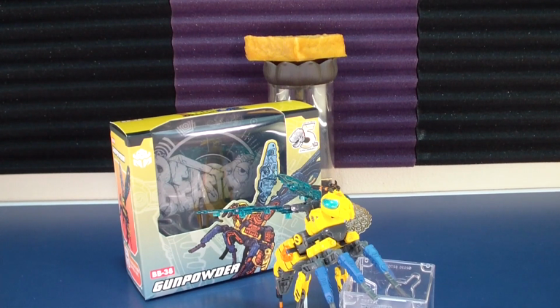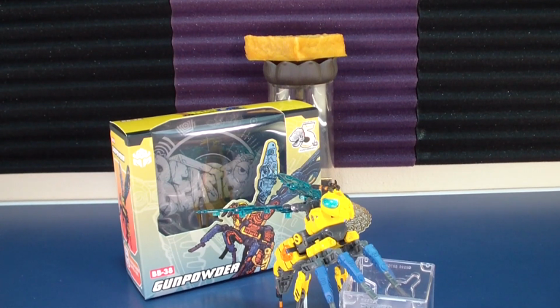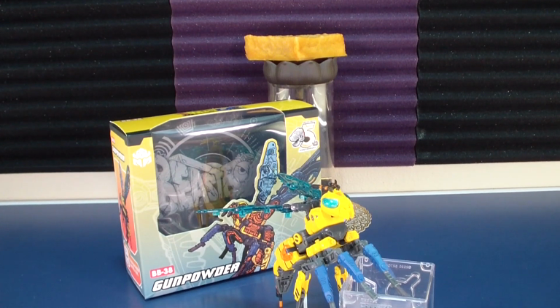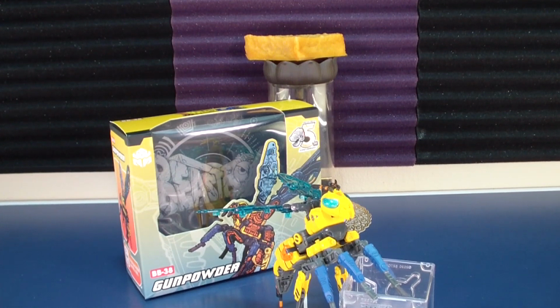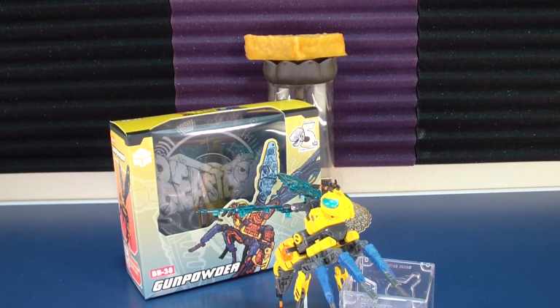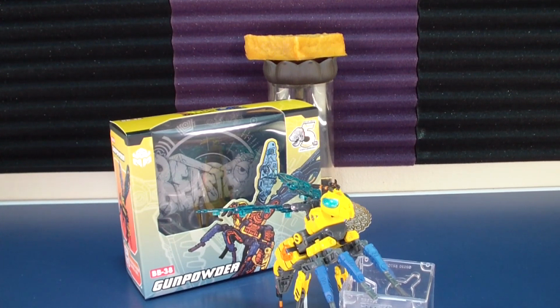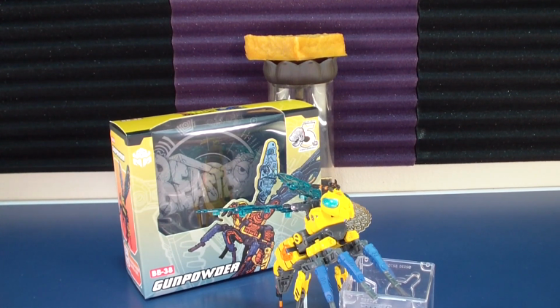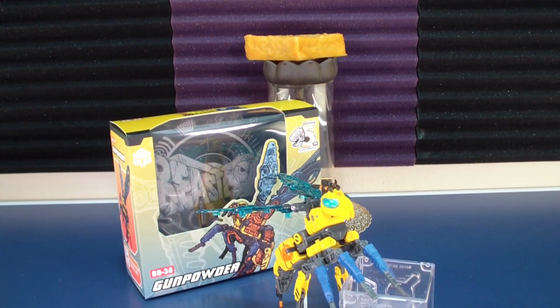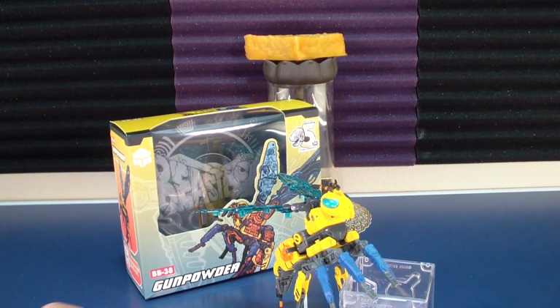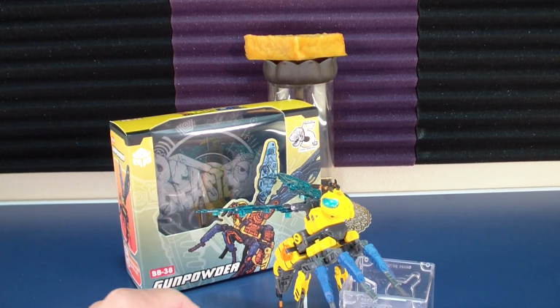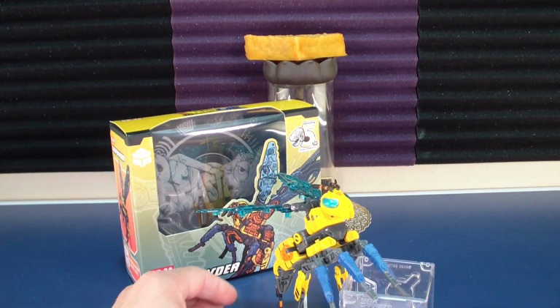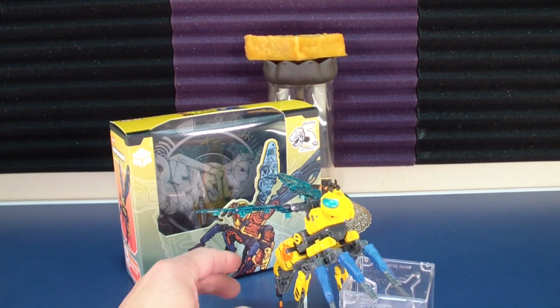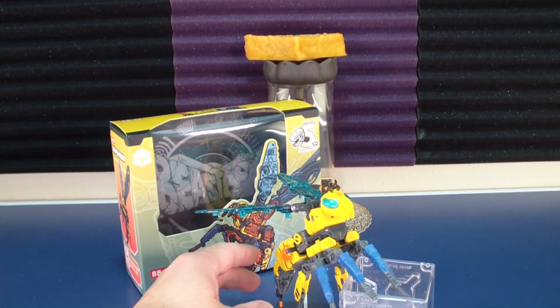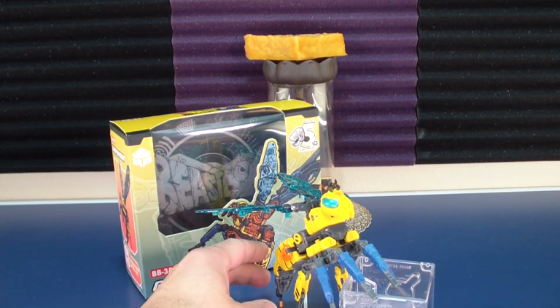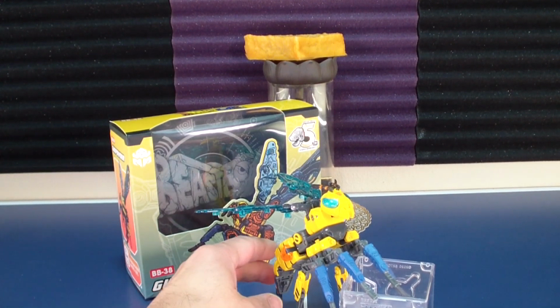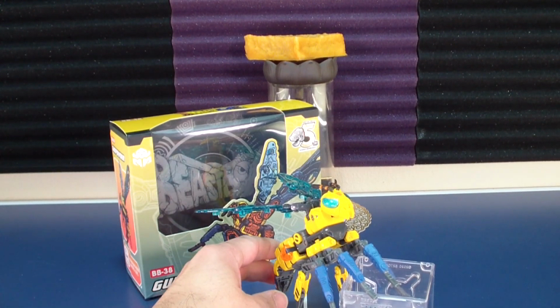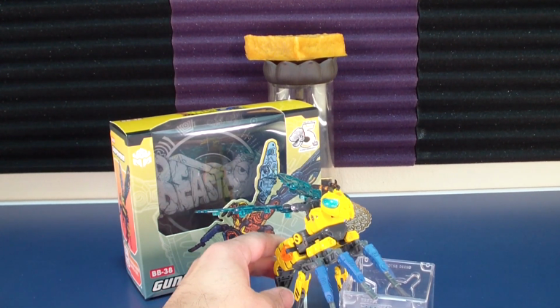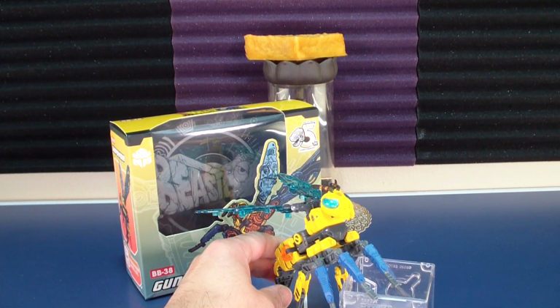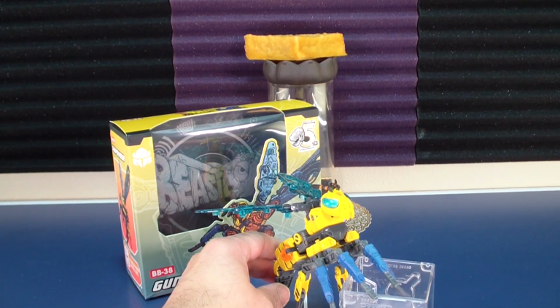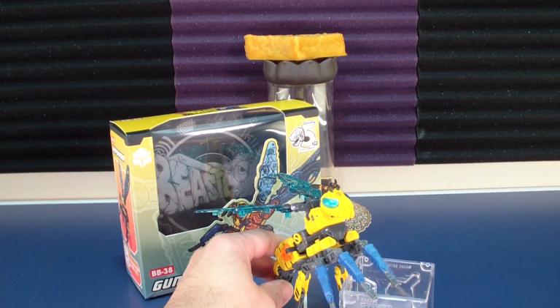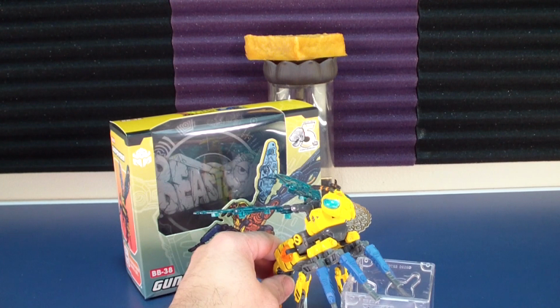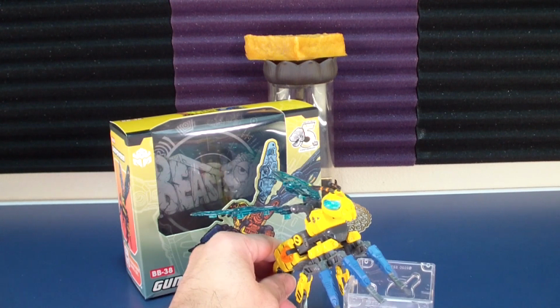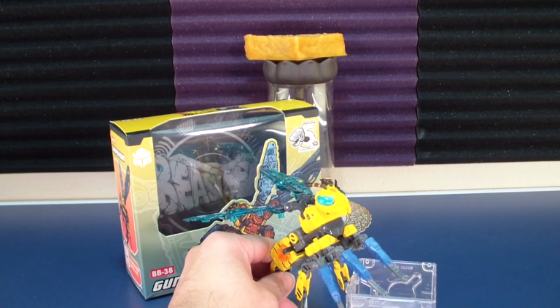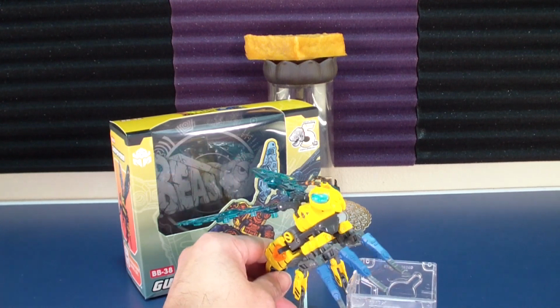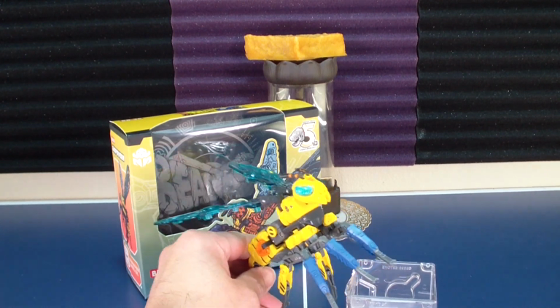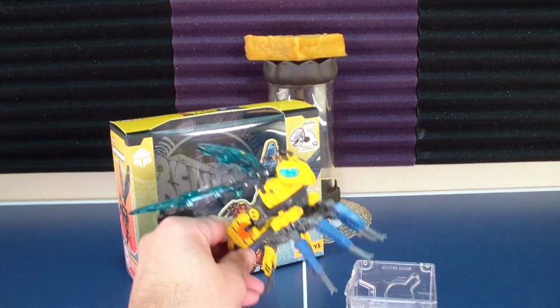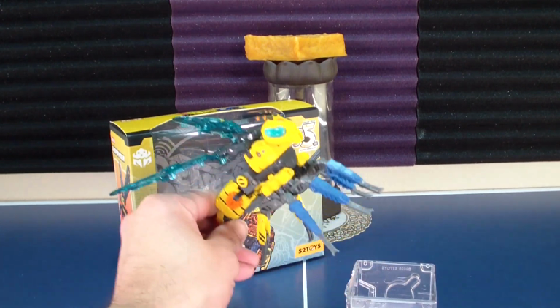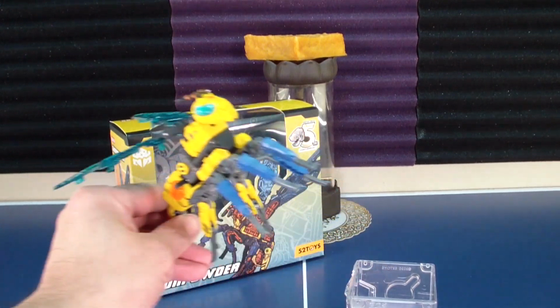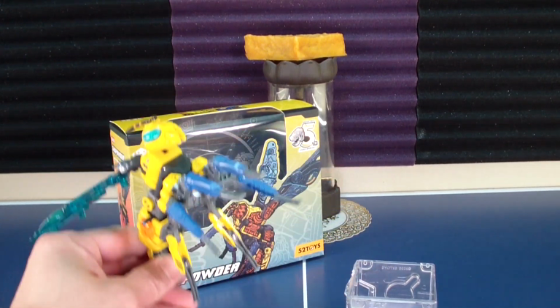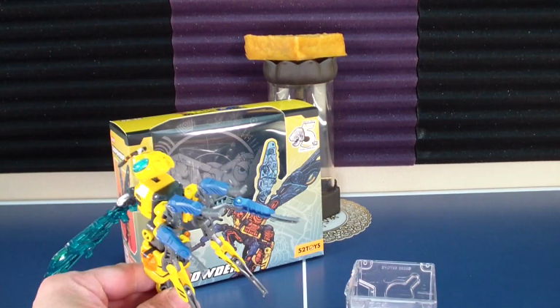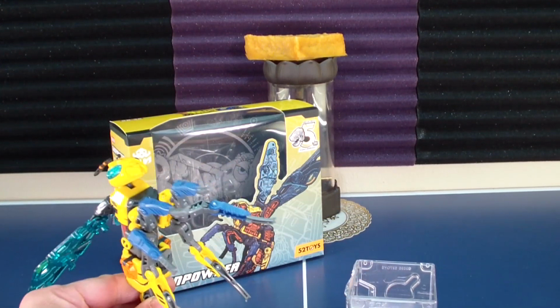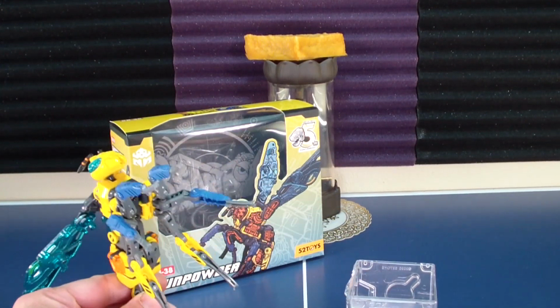What's up people, Atomic Tofu here, today doing a review of 52 Toys BB-38 Gun Powder.